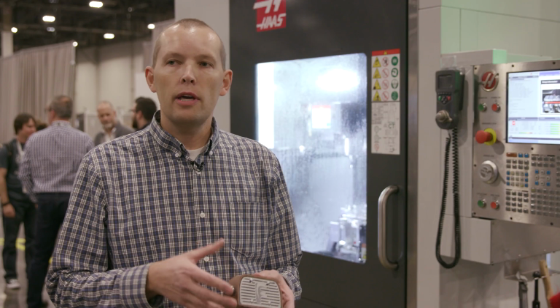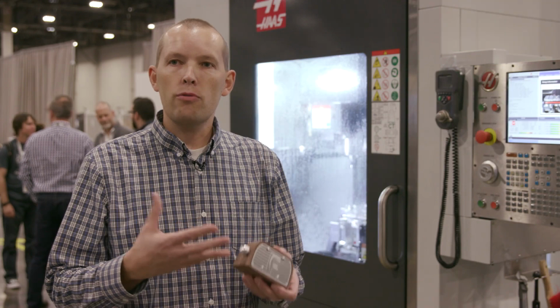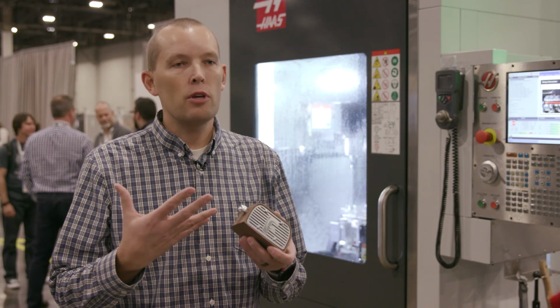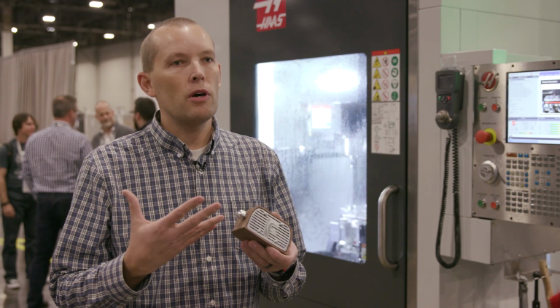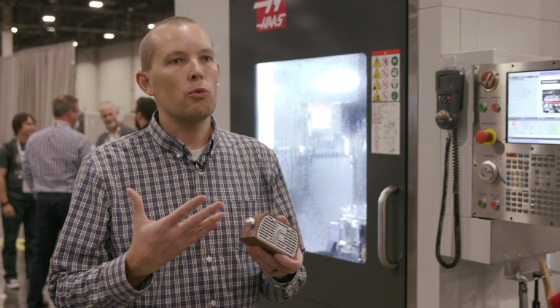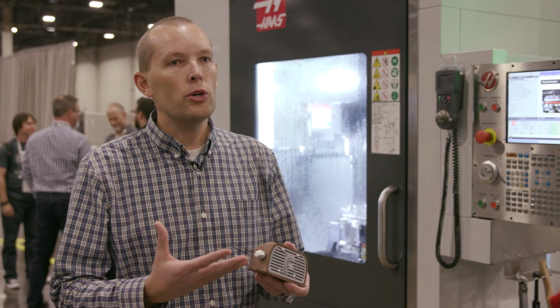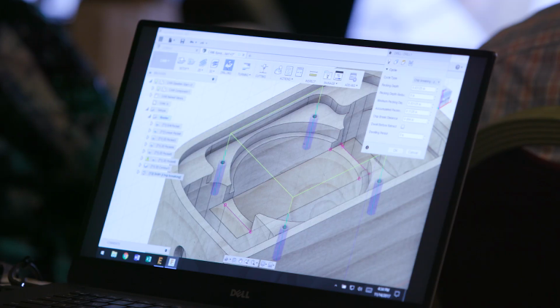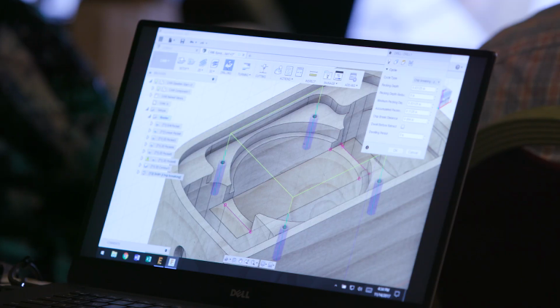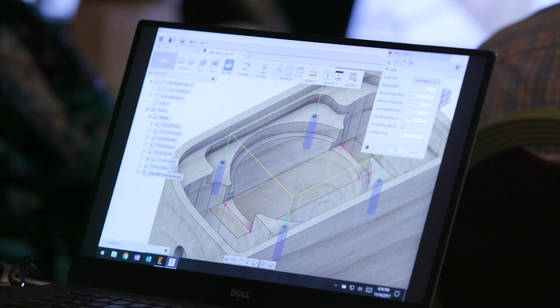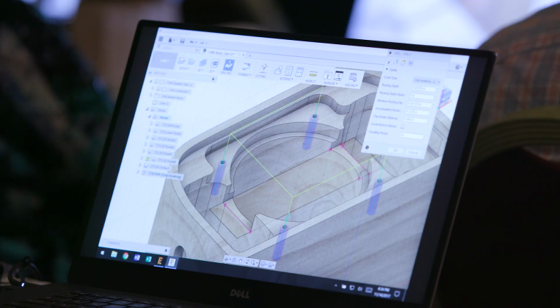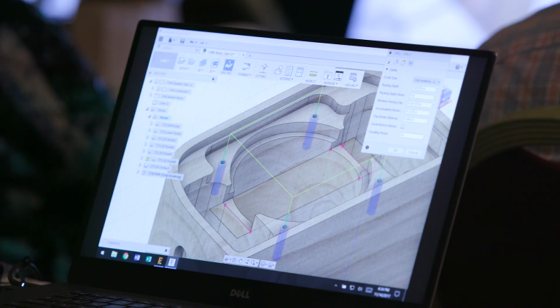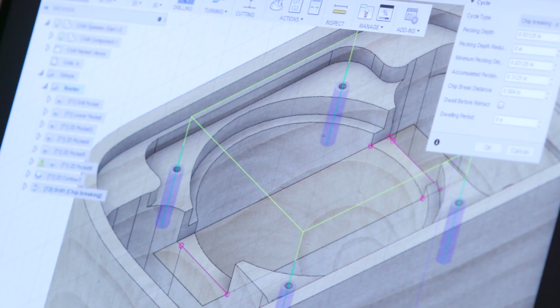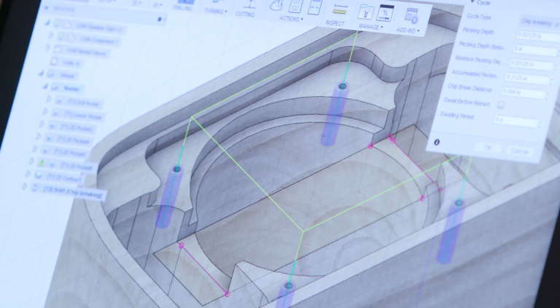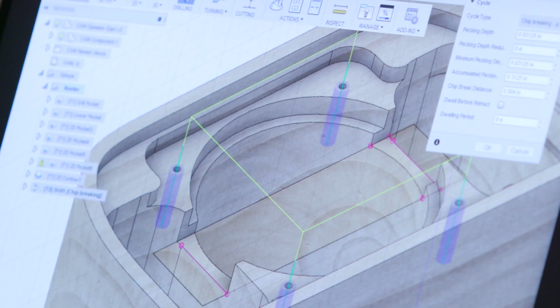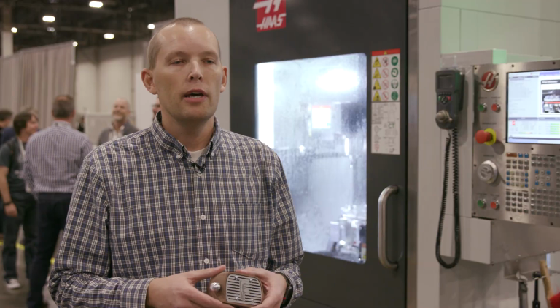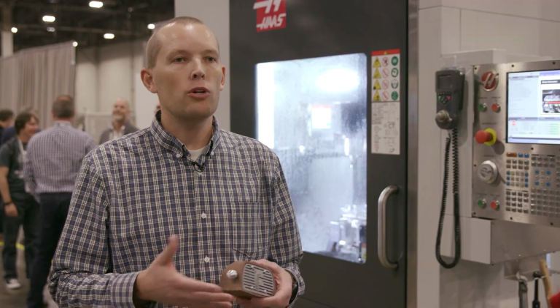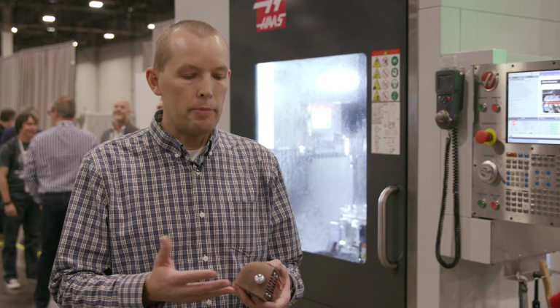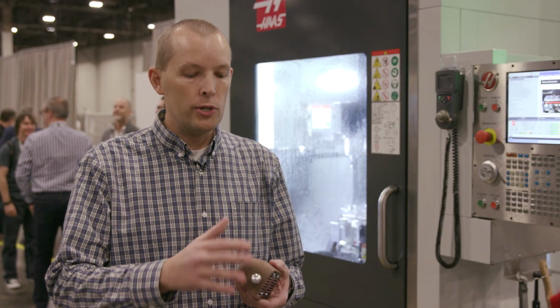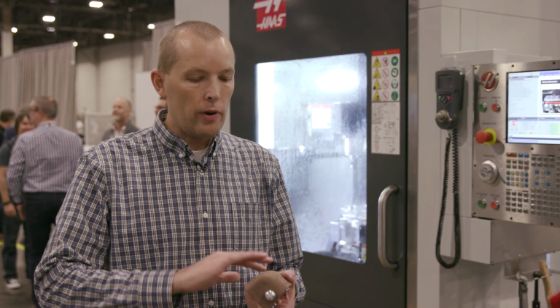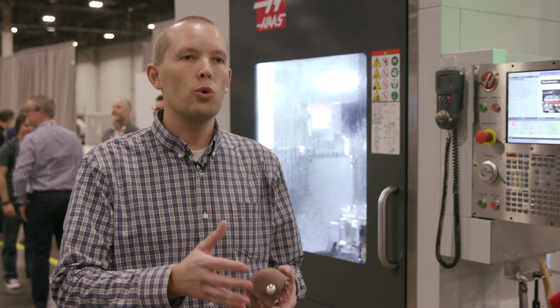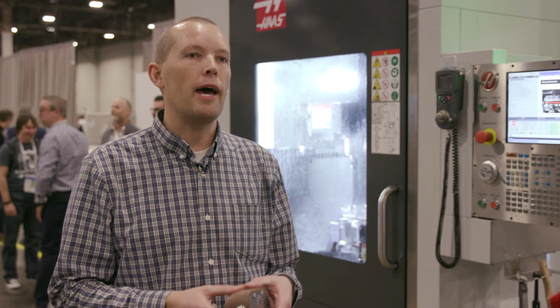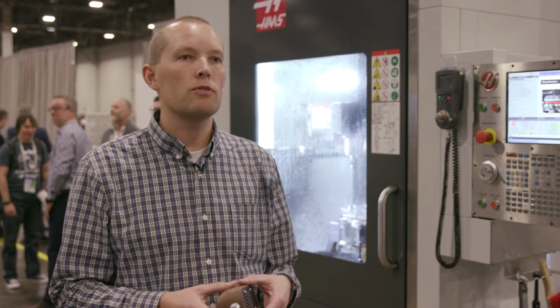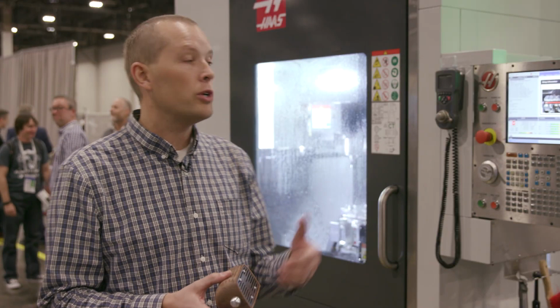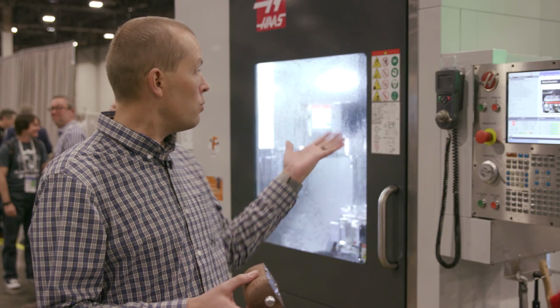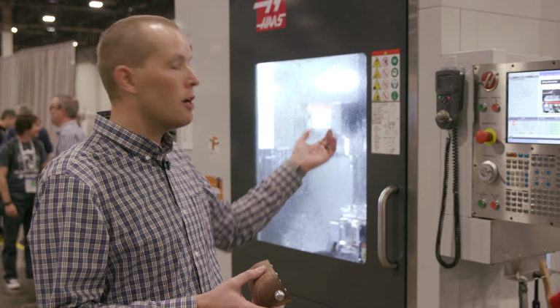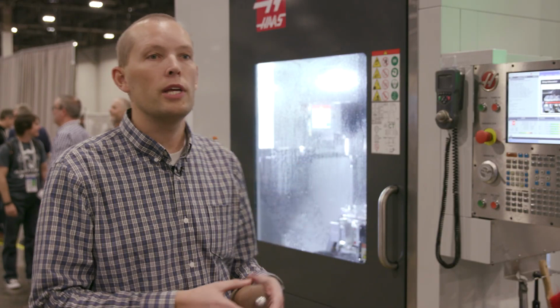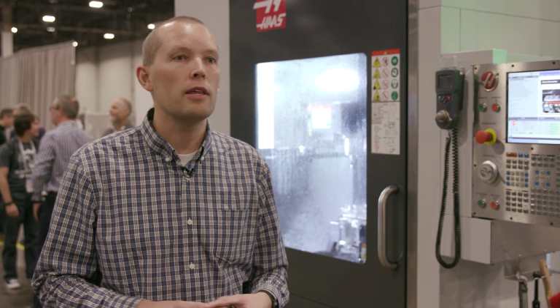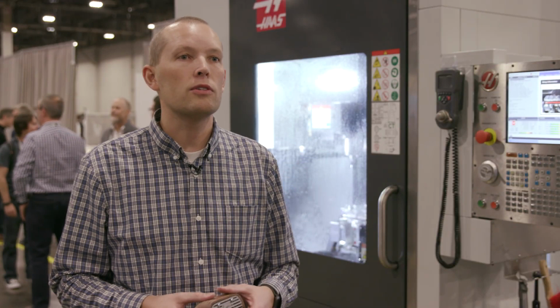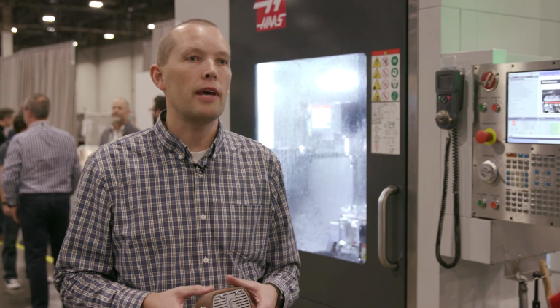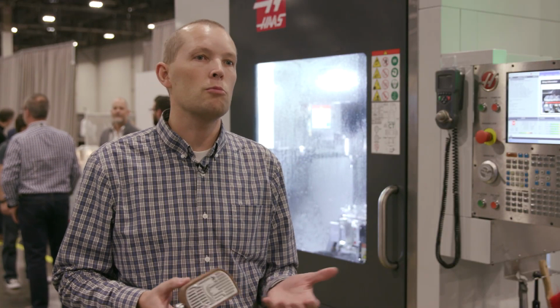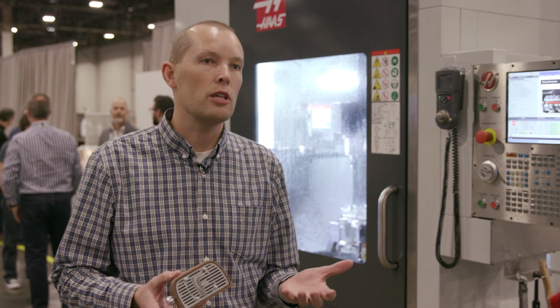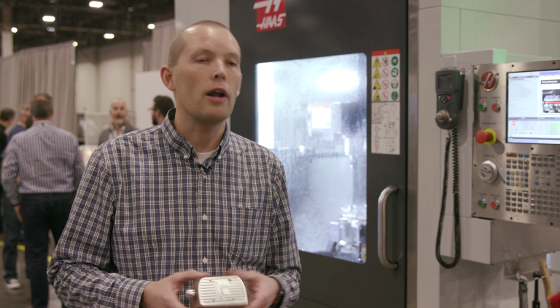They went through some of the rendering, so they were able to make a very photorealistic rendering, and then to wrap it up we generated toolpaths that would work on a machine like this to actually machine the product.